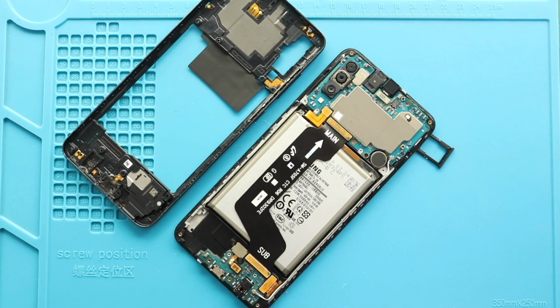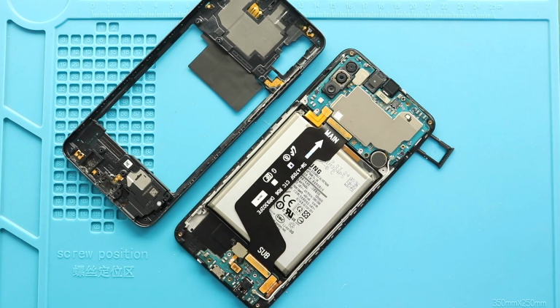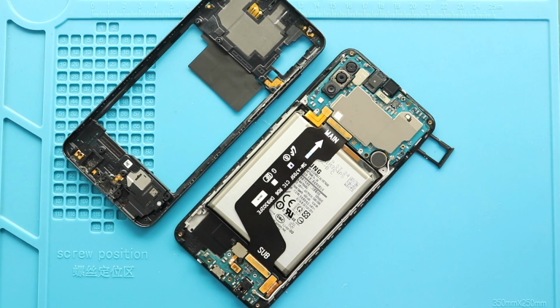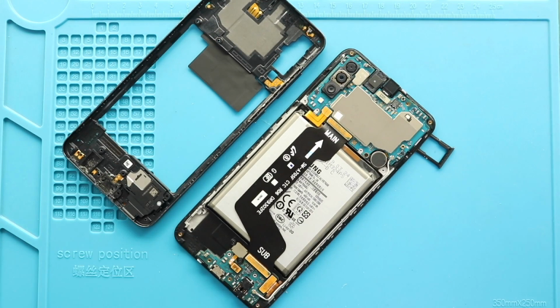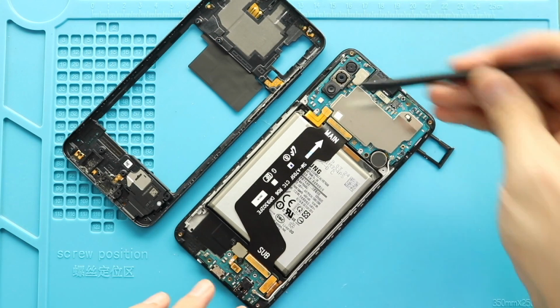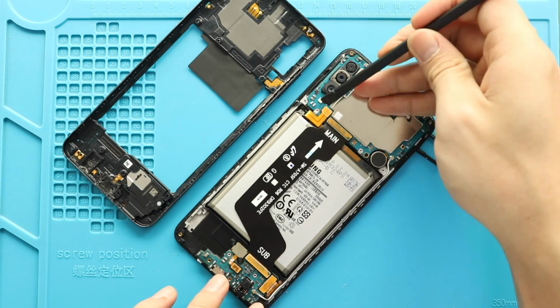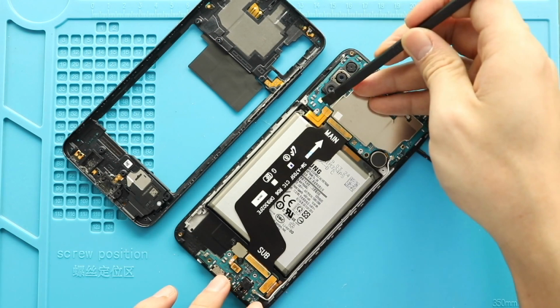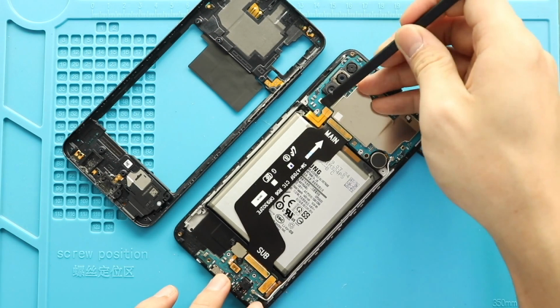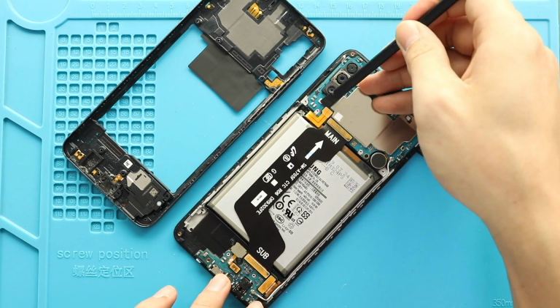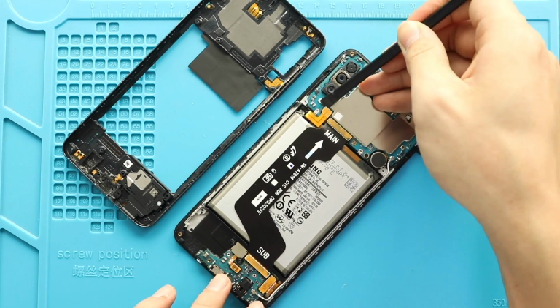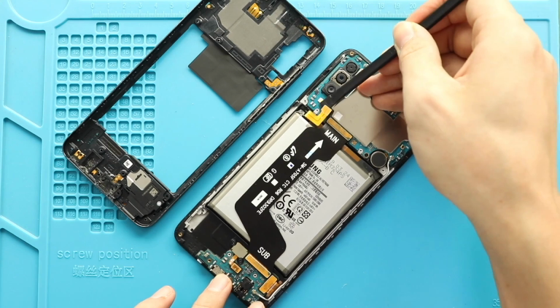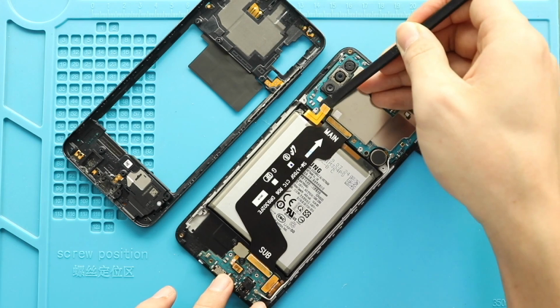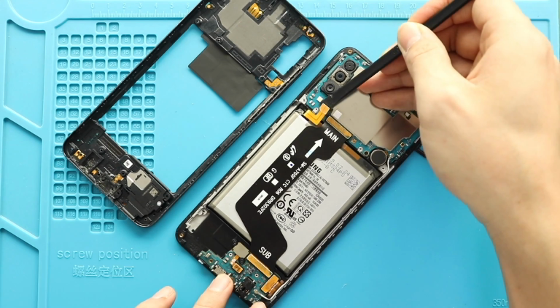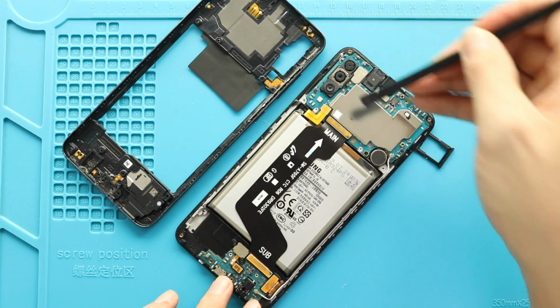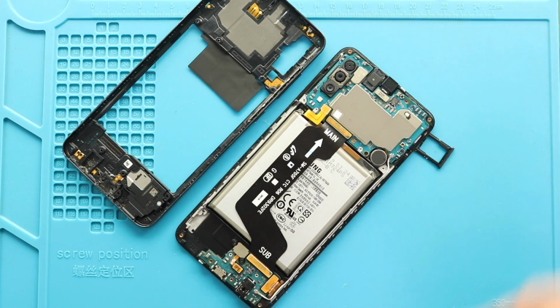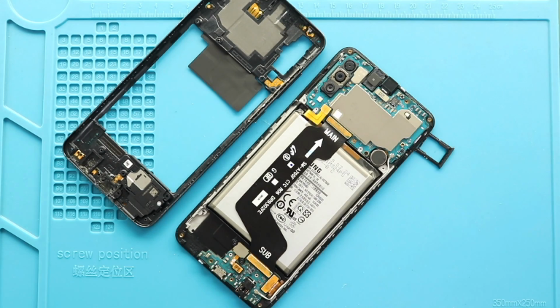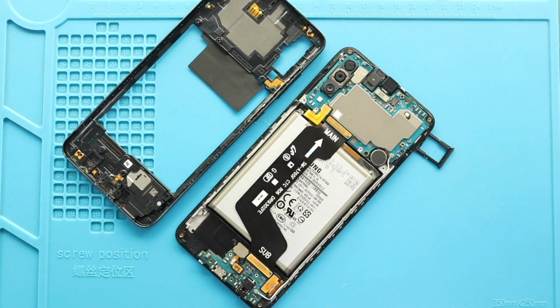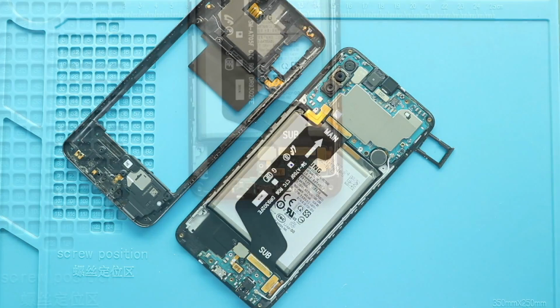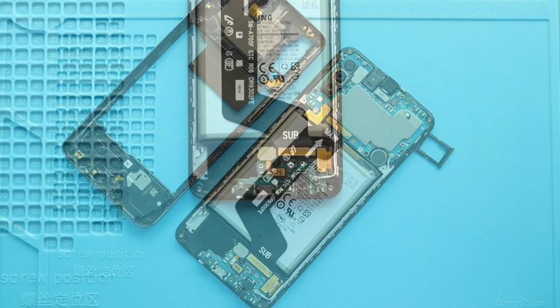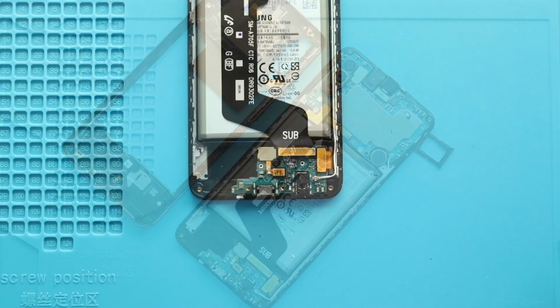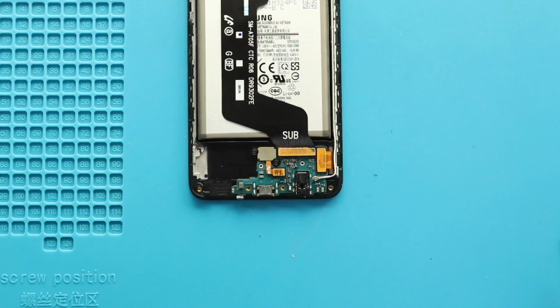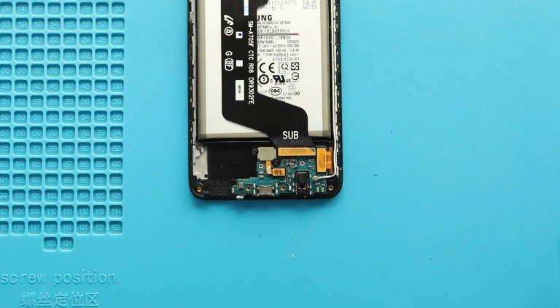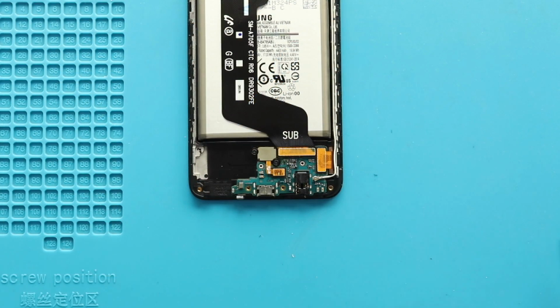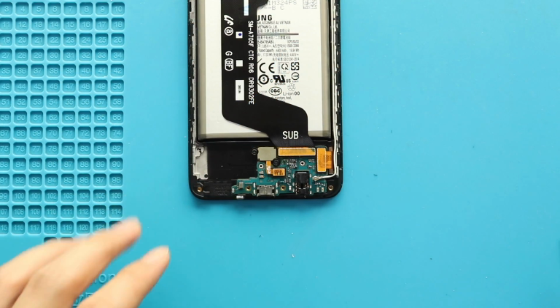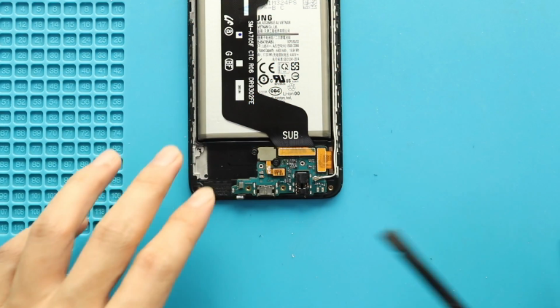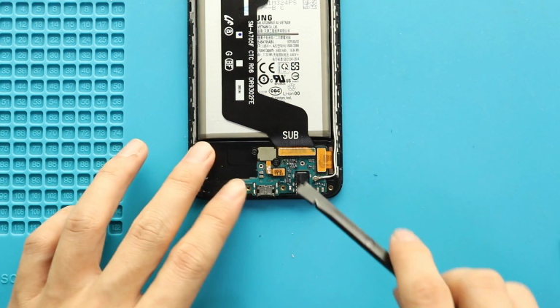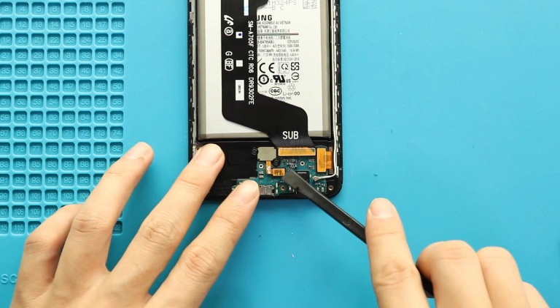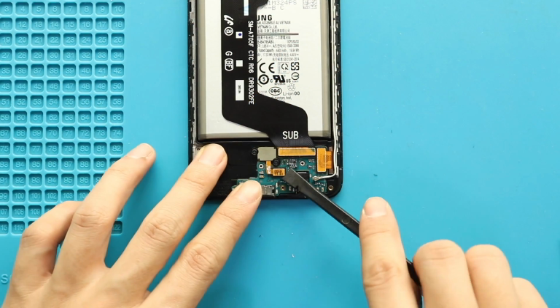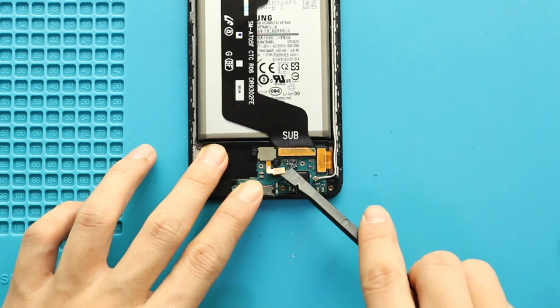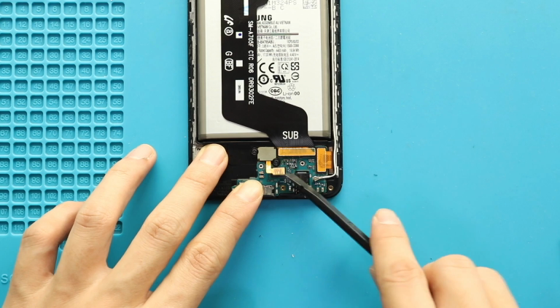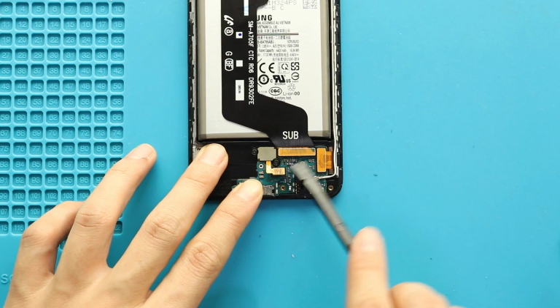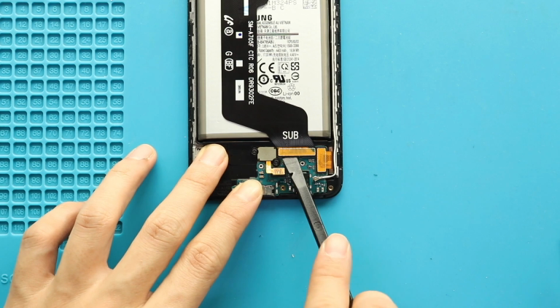Next, disconnect the battery plug. Then move to the bottom and disconnect the touch ID plug, main flex, LCD connector plug, and the antenna head.